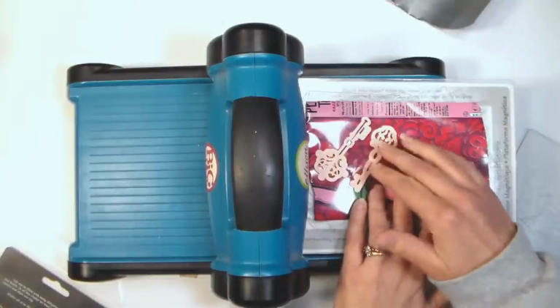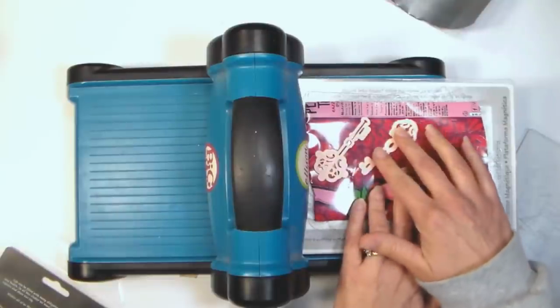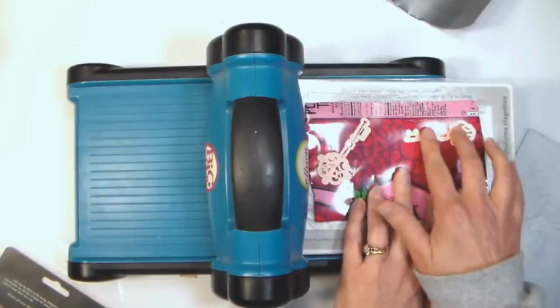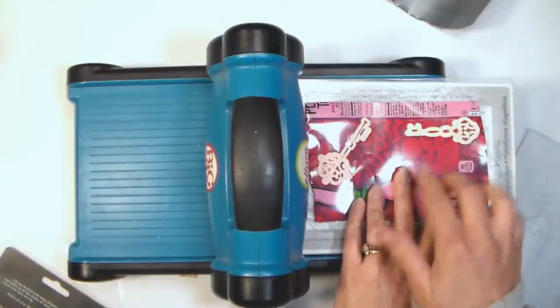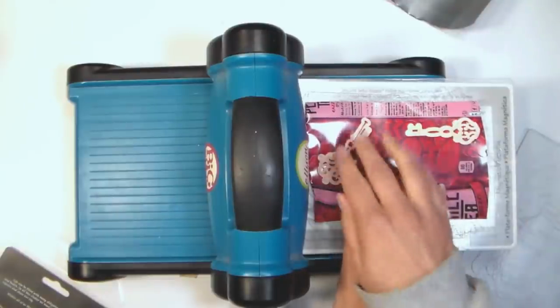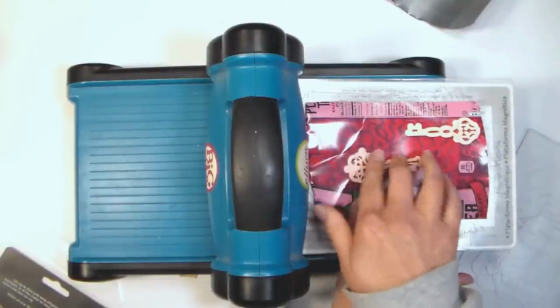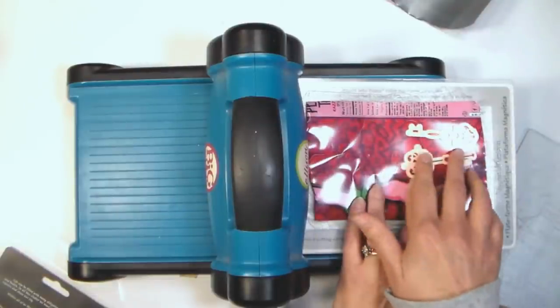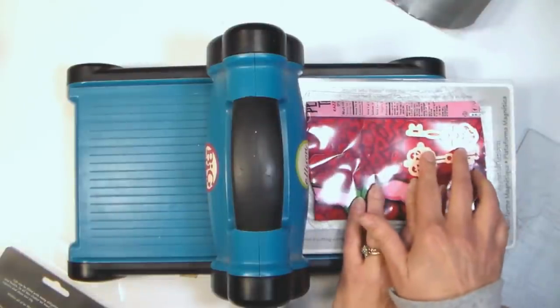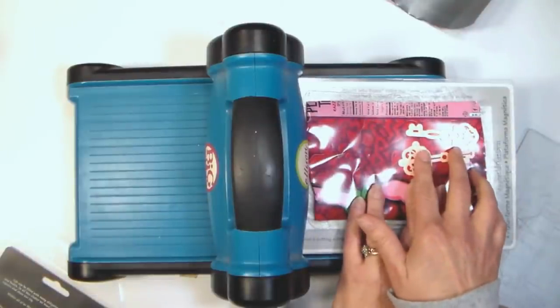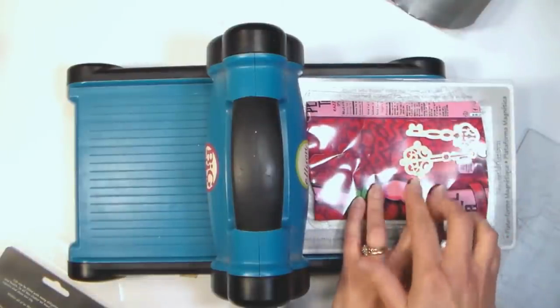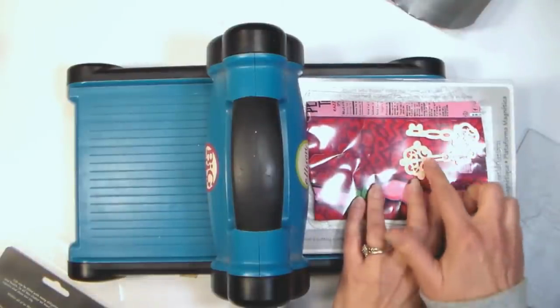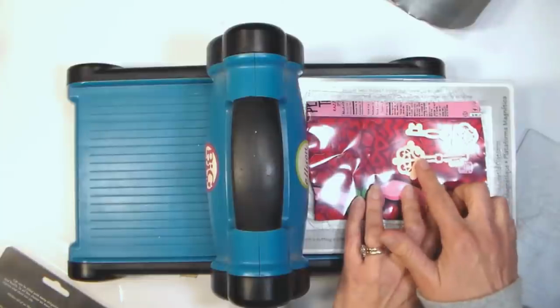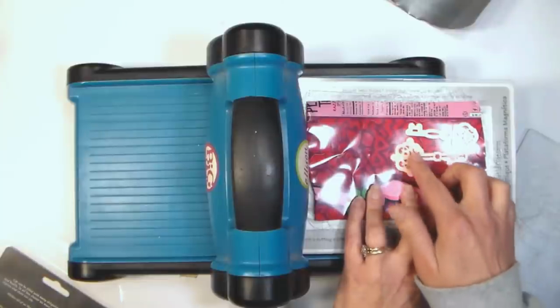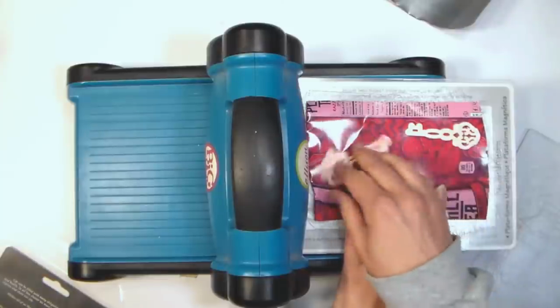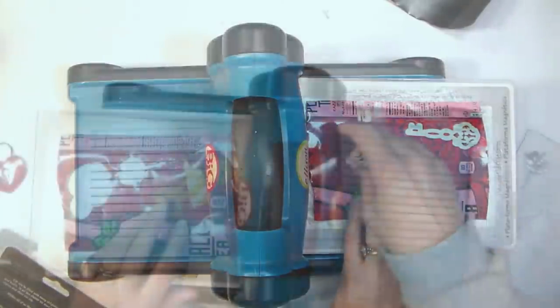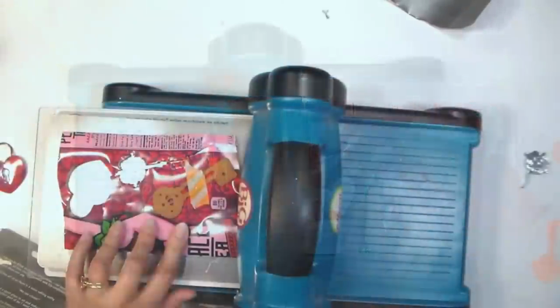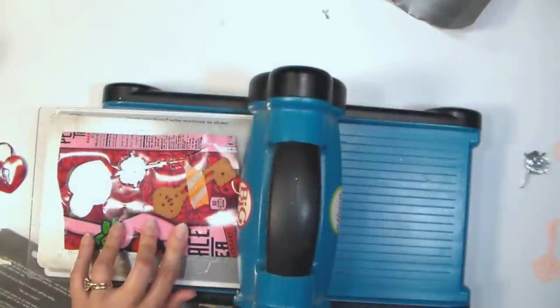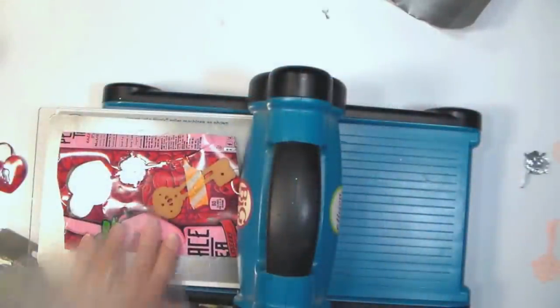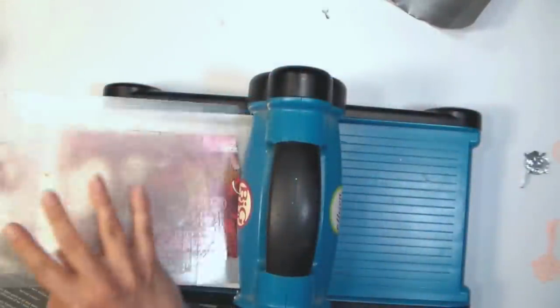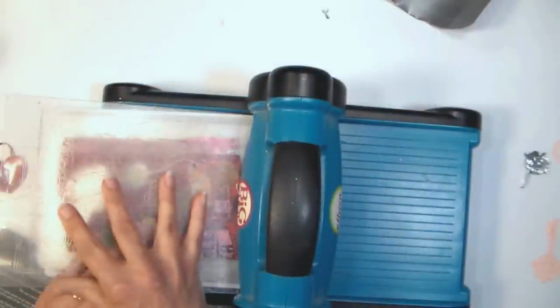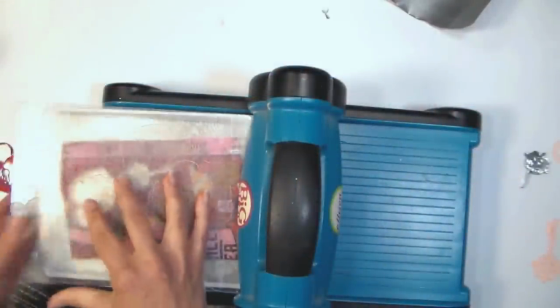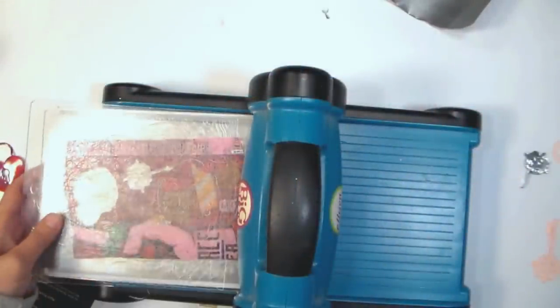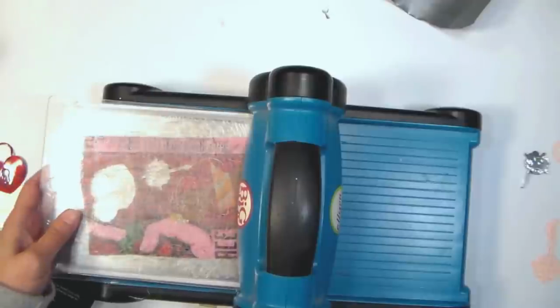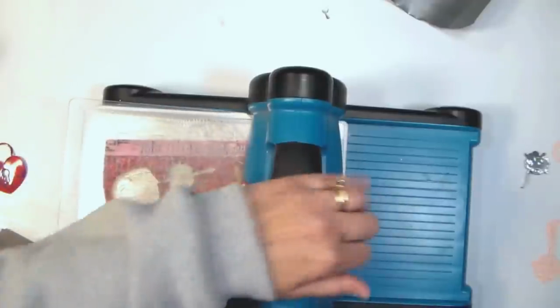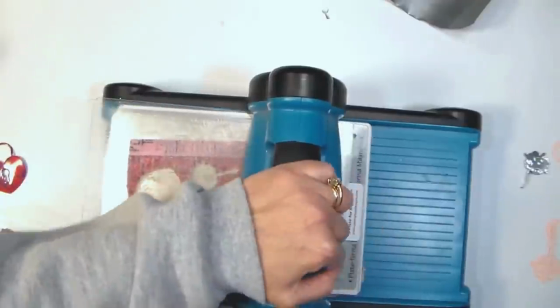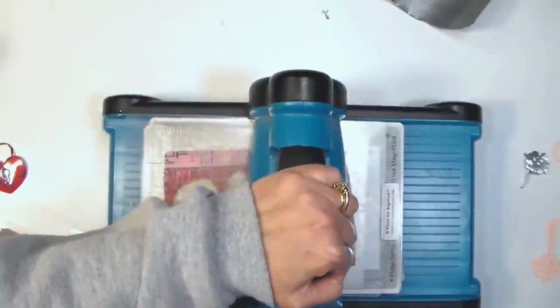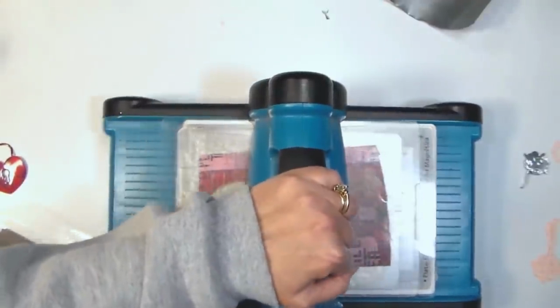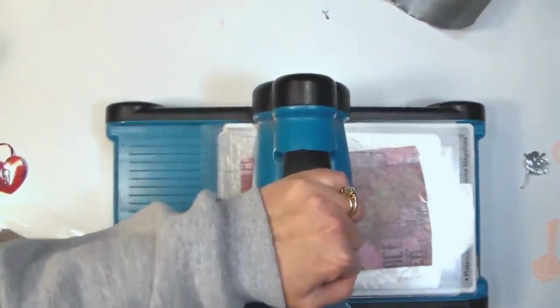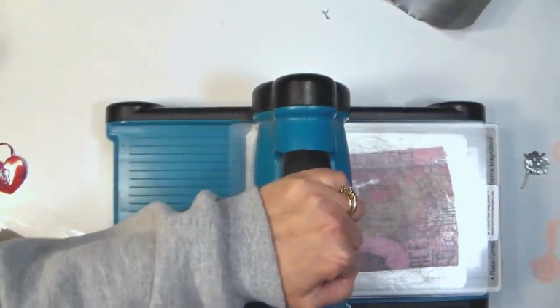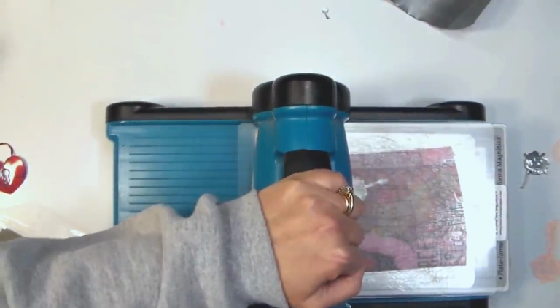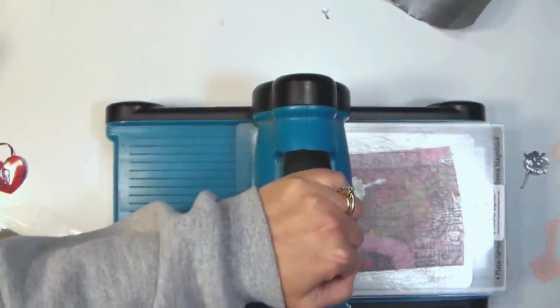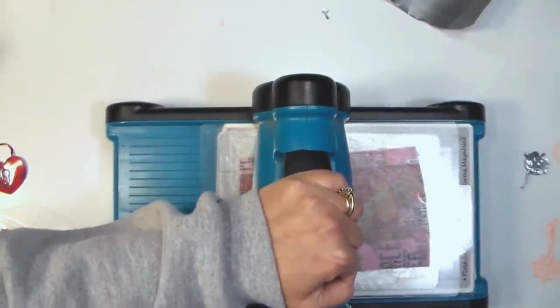The first obstacle you're going to have when trying to do this is that the can is going to want to kind of bounce — it's going to want to pop those dies off. The way I solved that was to take a little bit of washi tape and tape down my dies as I ran them through.